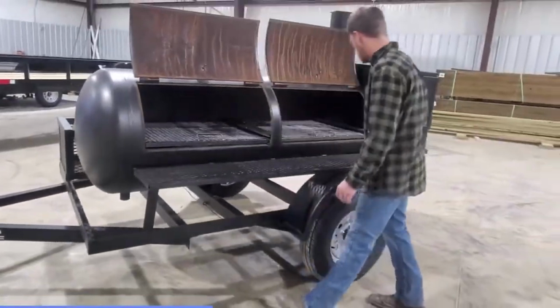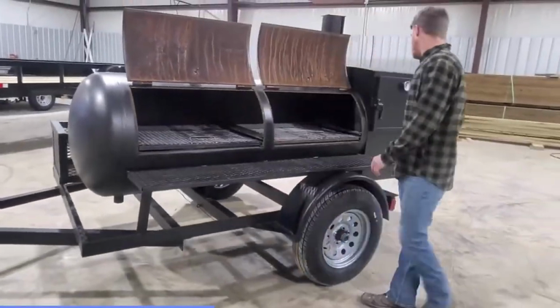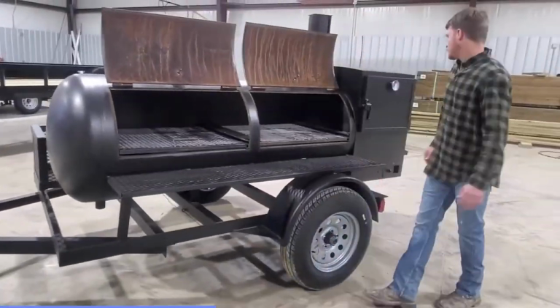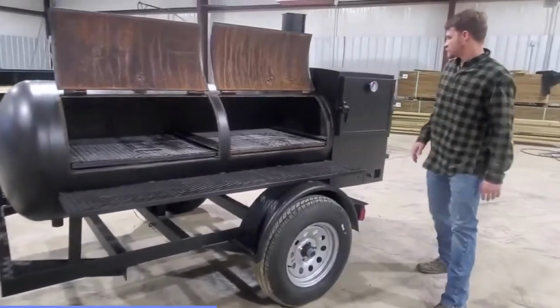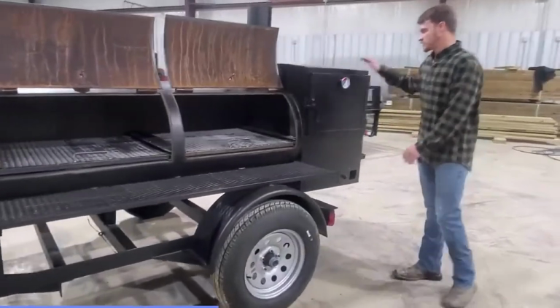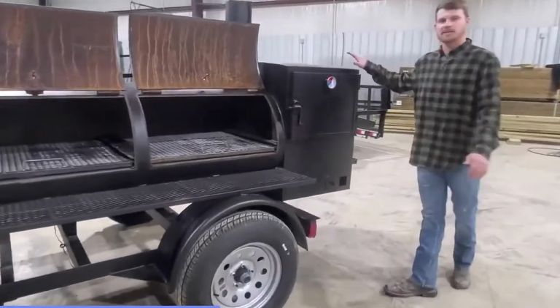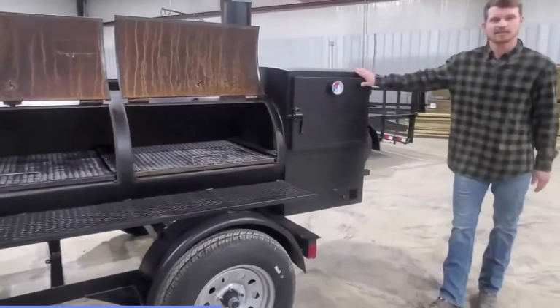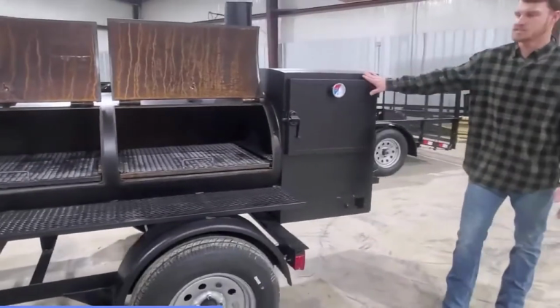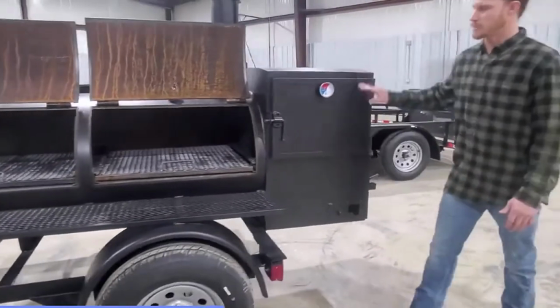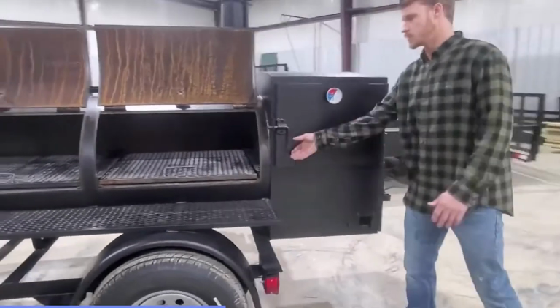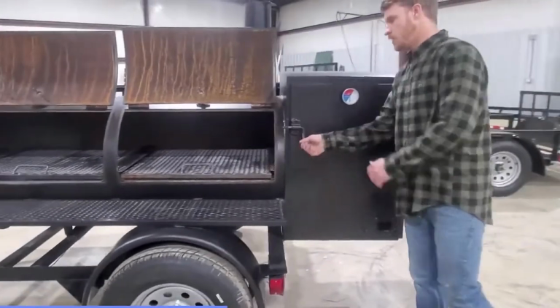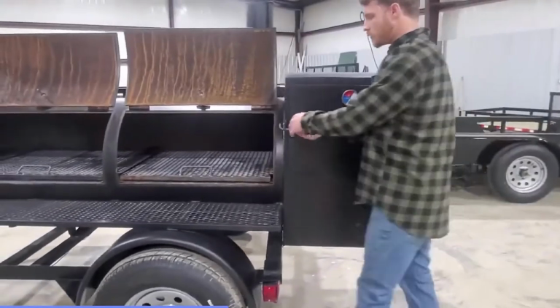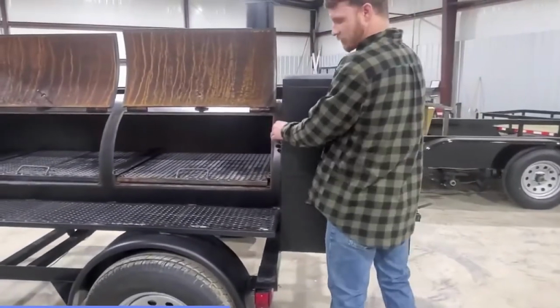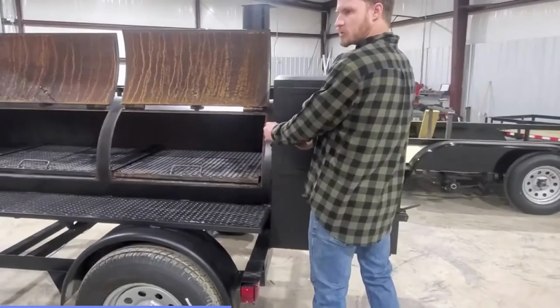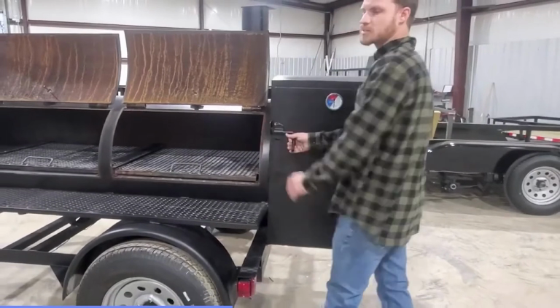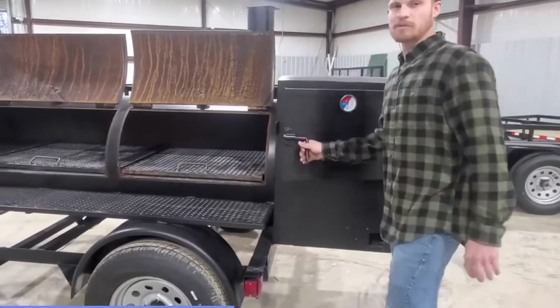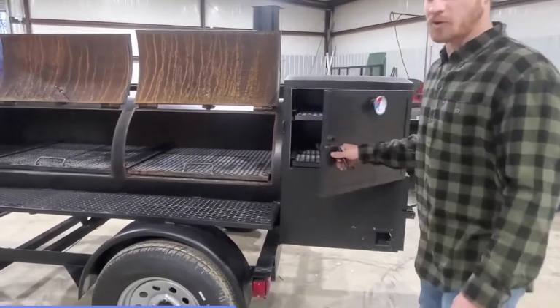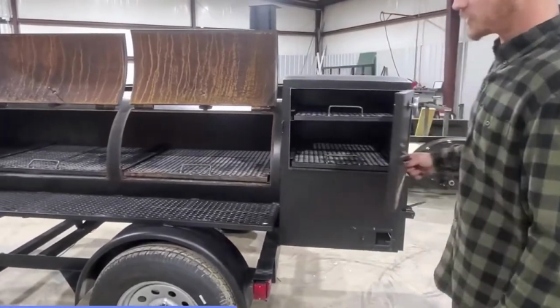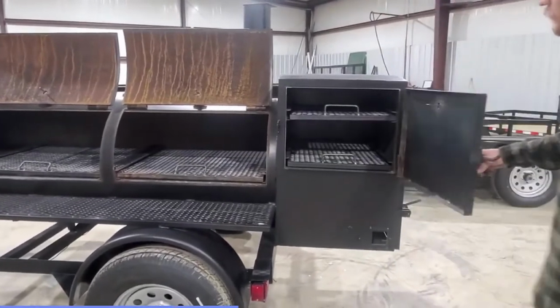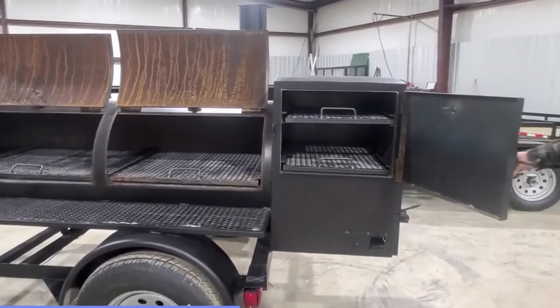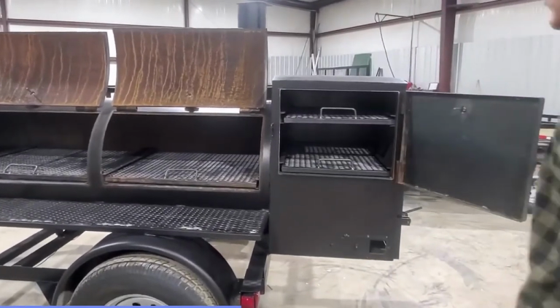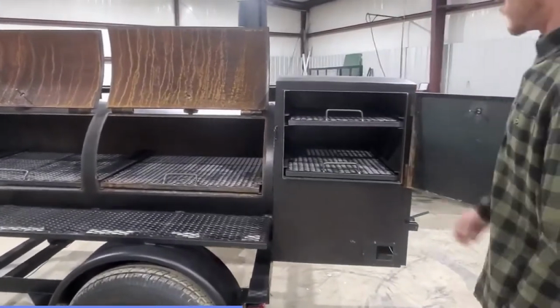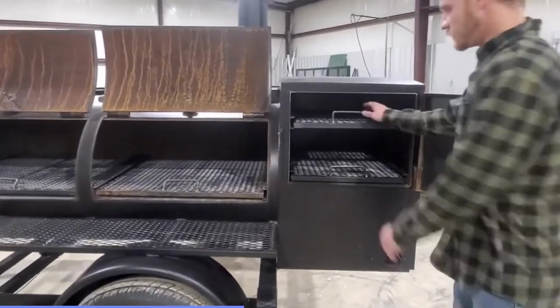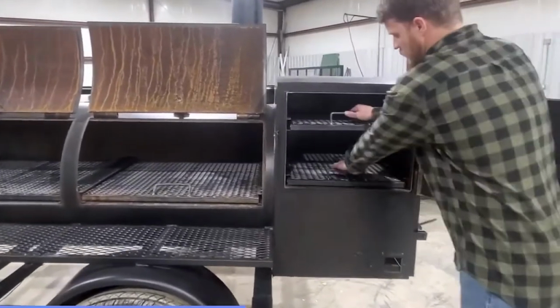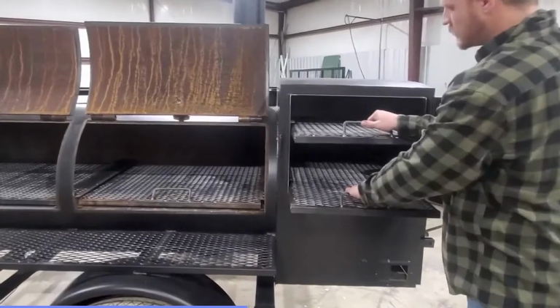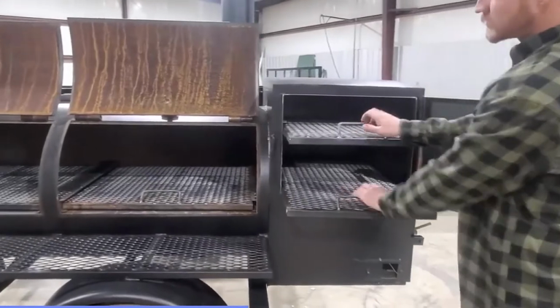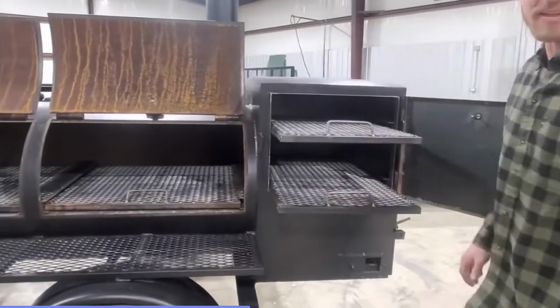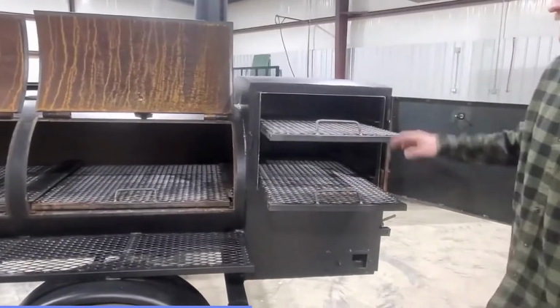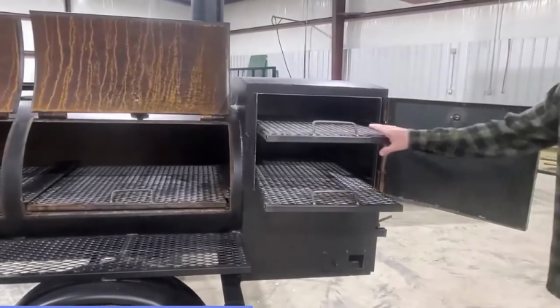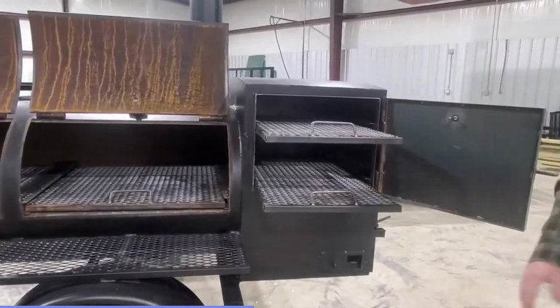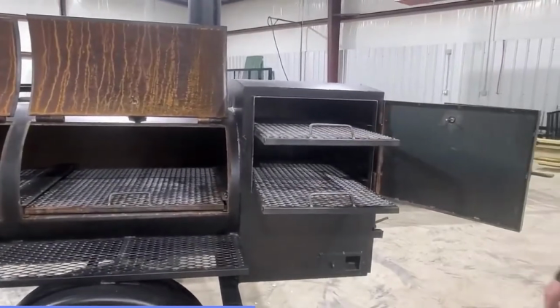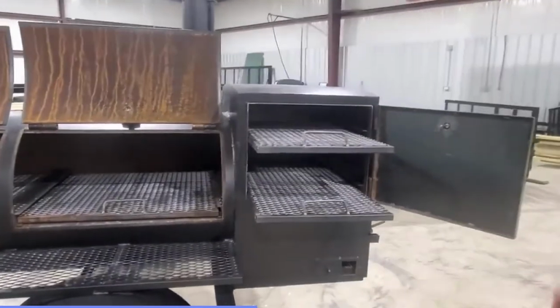Moving on down, this right here is going to be your heat box. This is where you're going to put all your meat after you get done smoking it, but you don't want it to get cold for your guests. Same technology here — we've got shelves that pull out for easy cleanup.